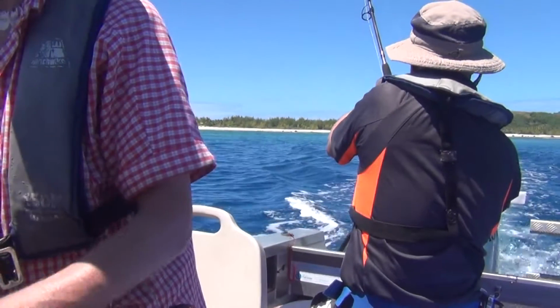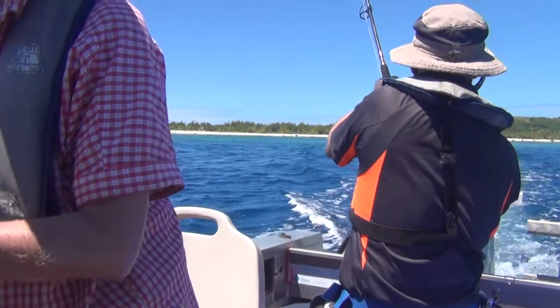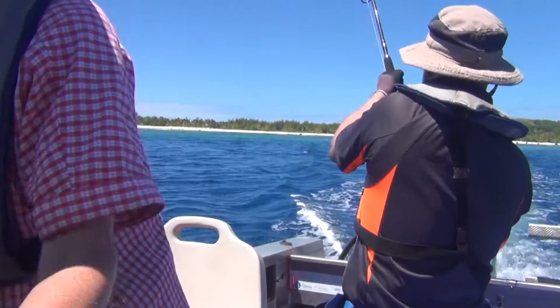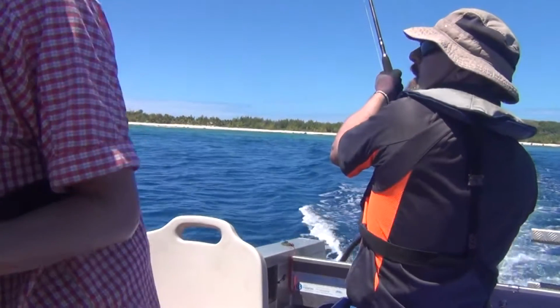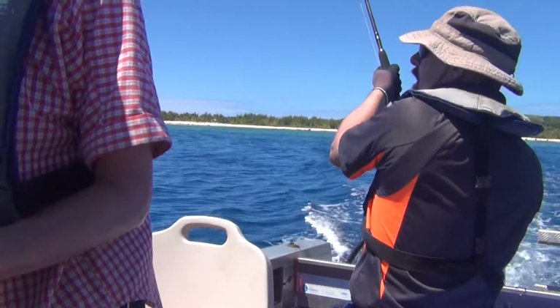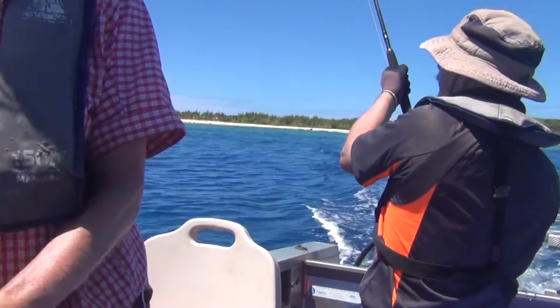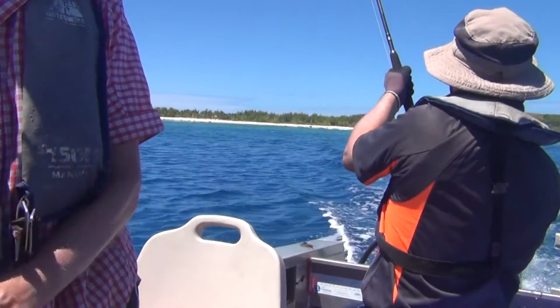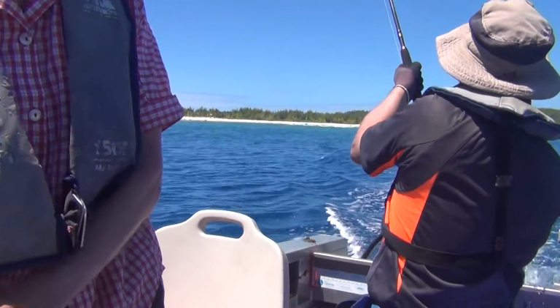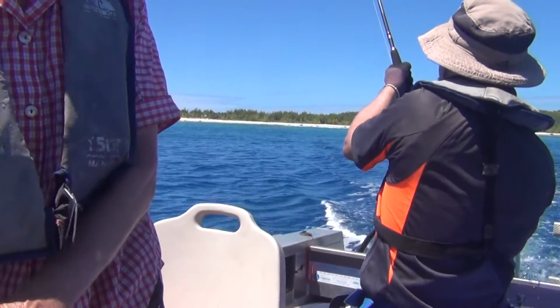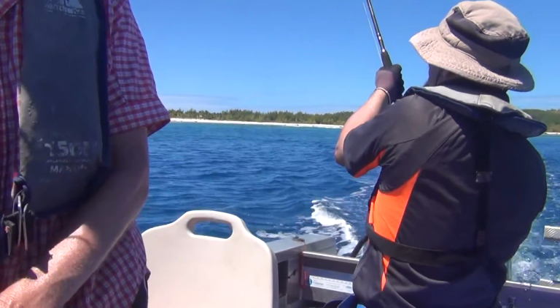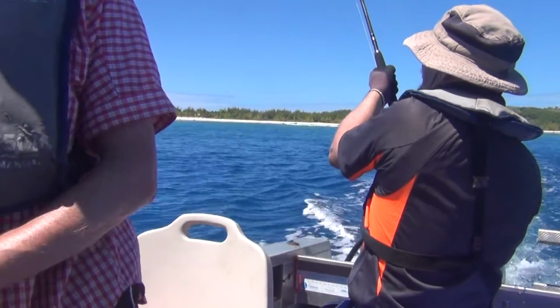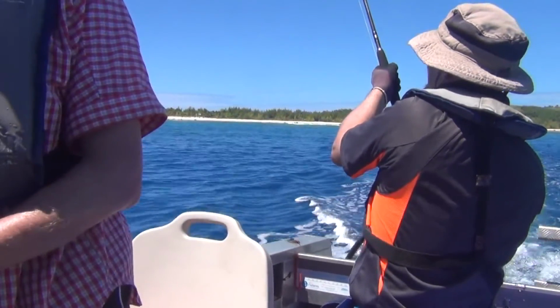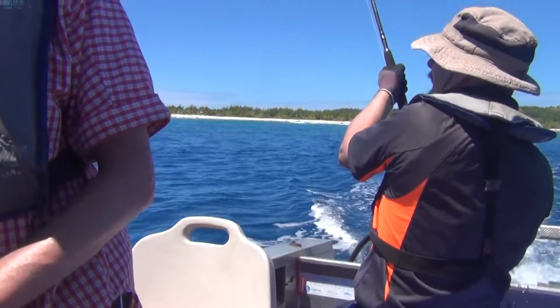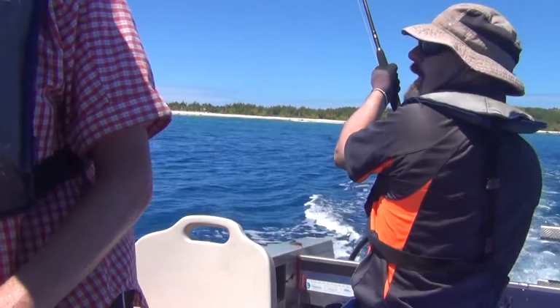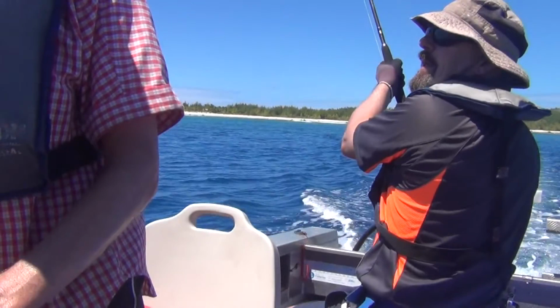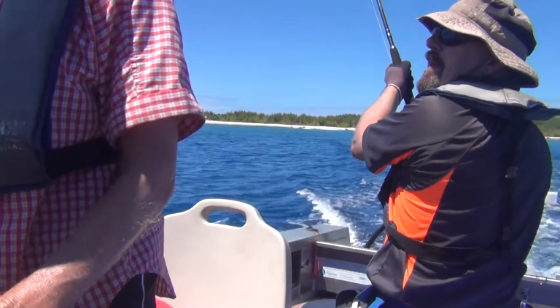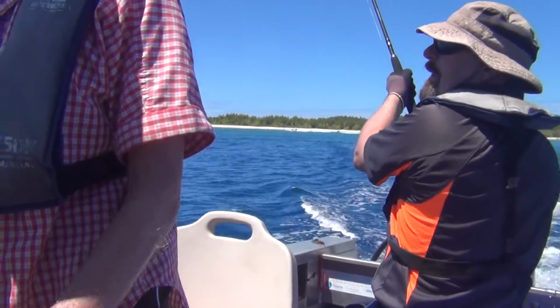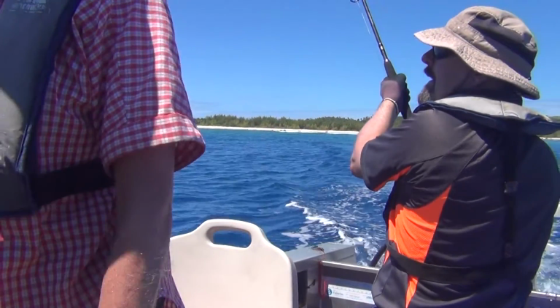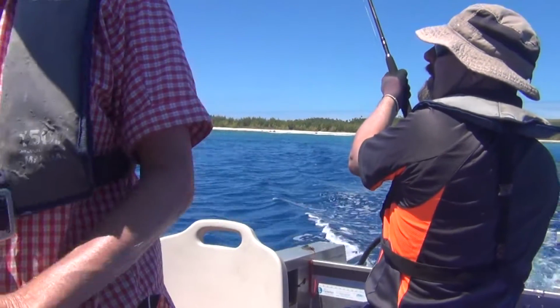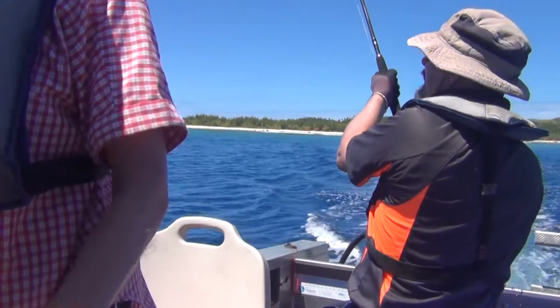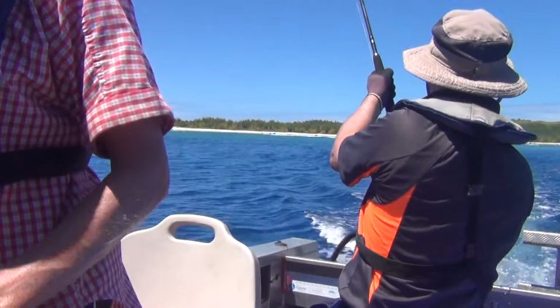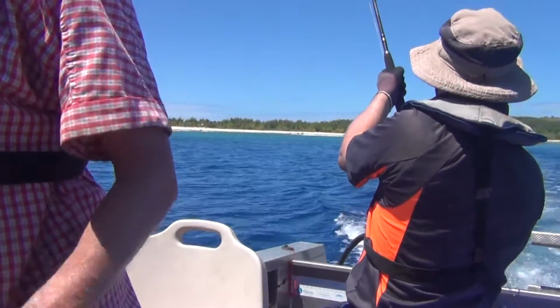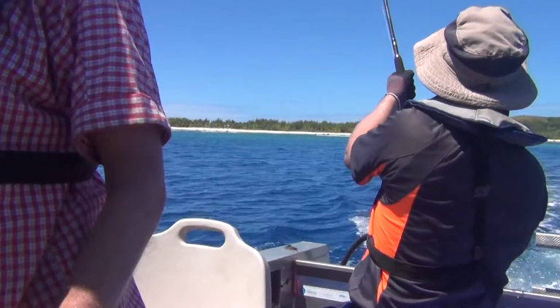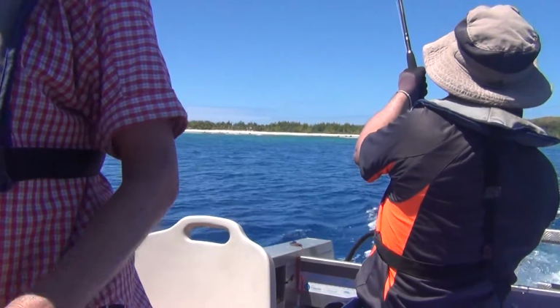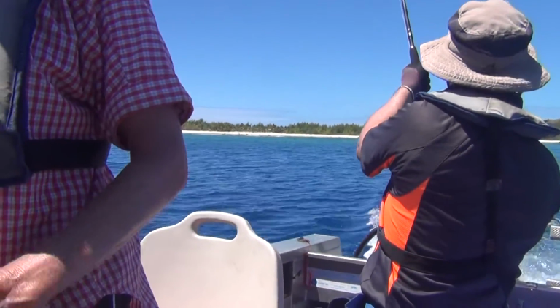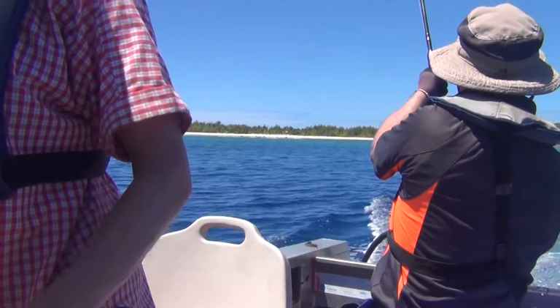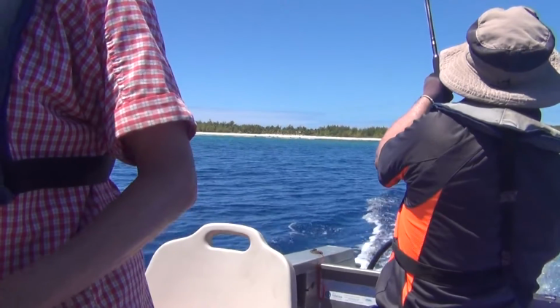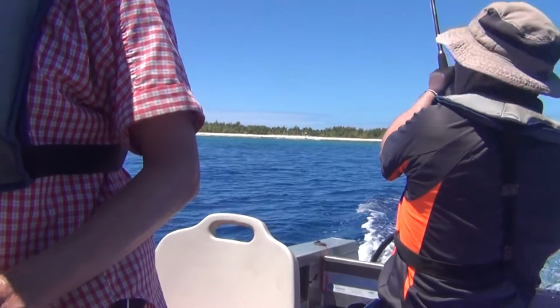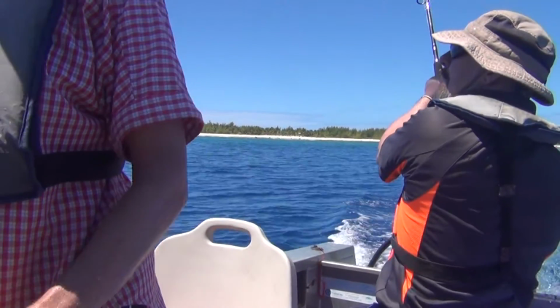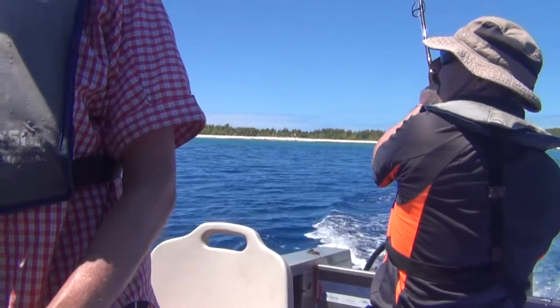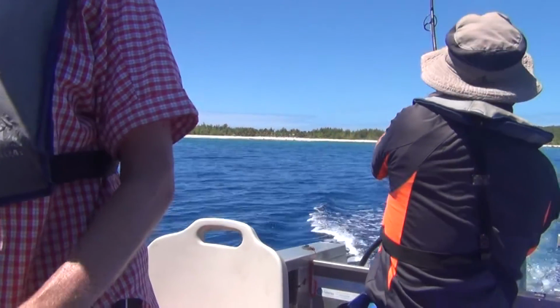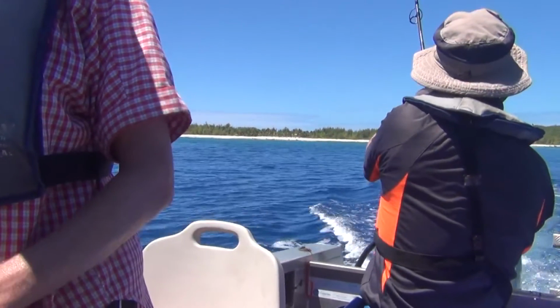Okay, he's on. Keep going. Oh, only 19. Okay, doesn't matter. Get it.